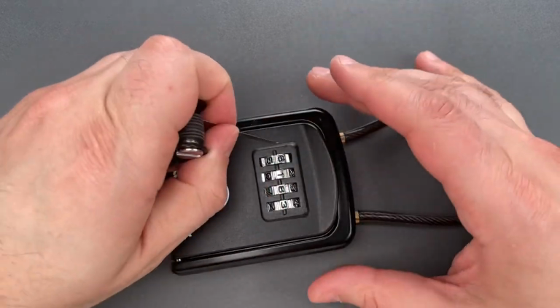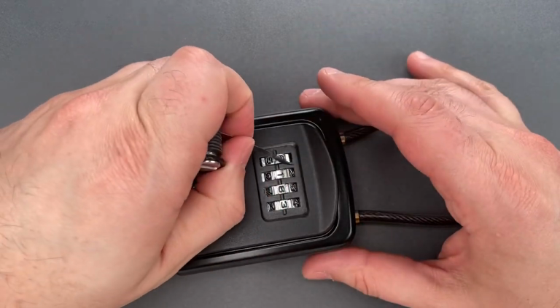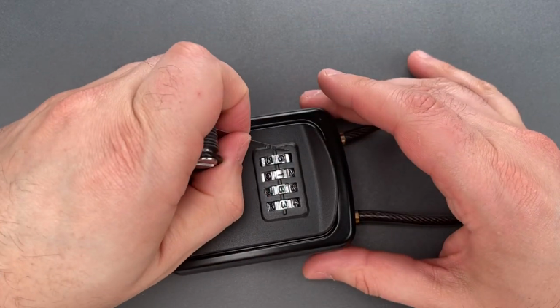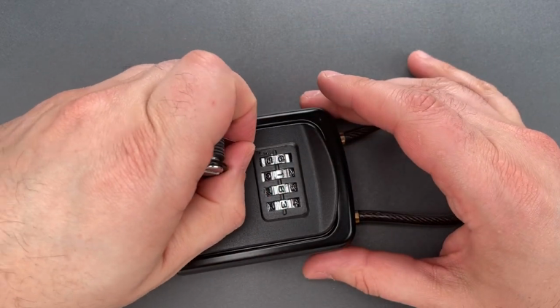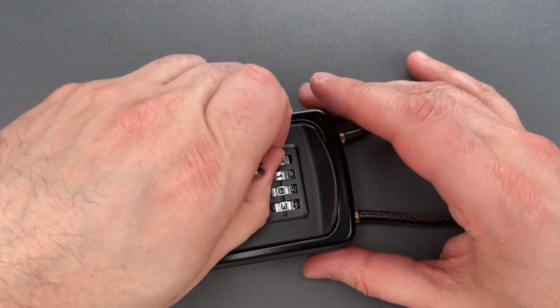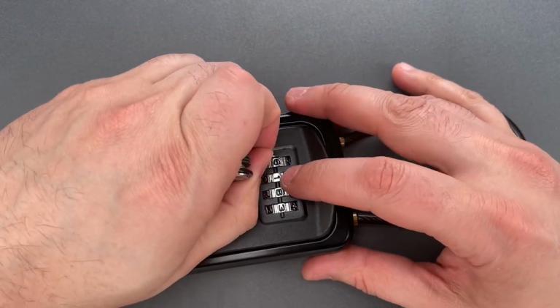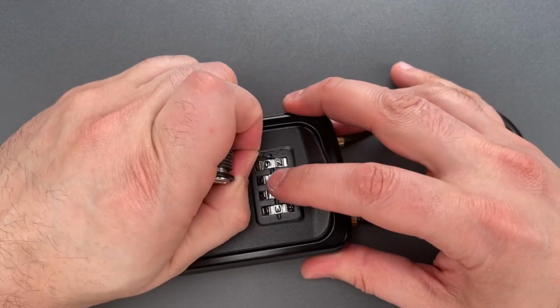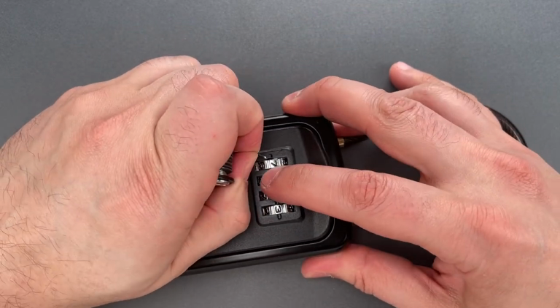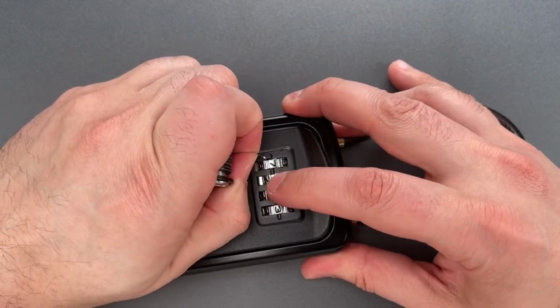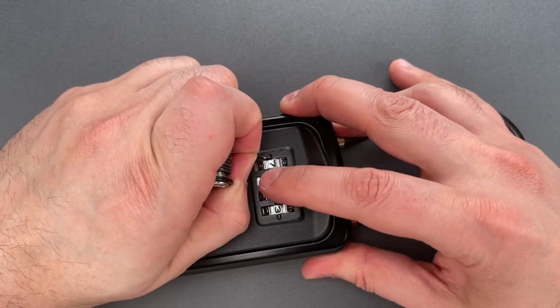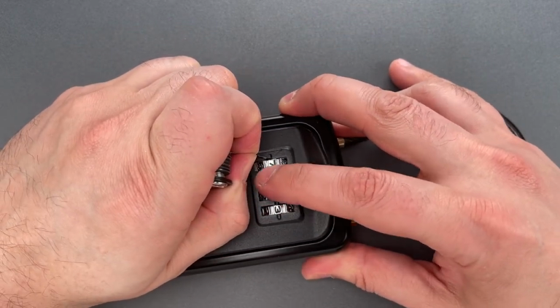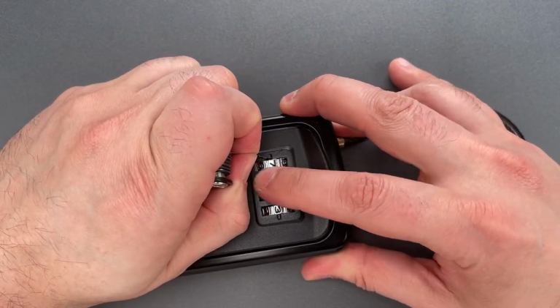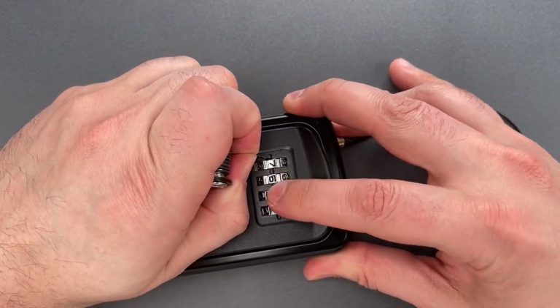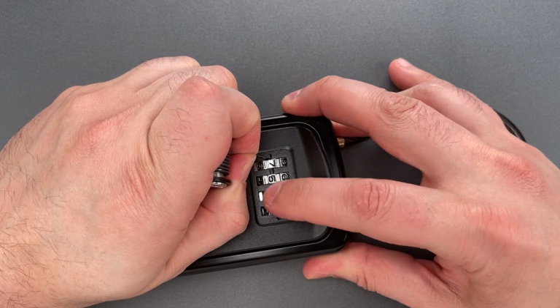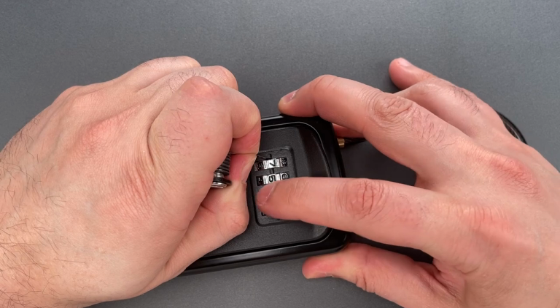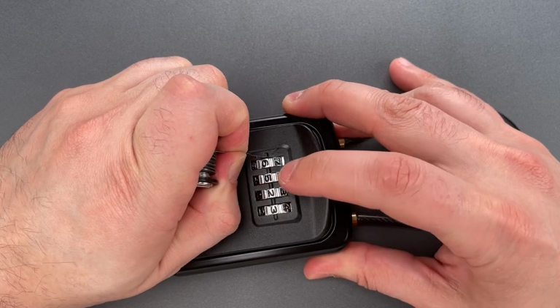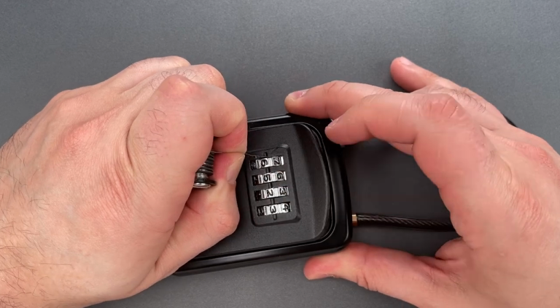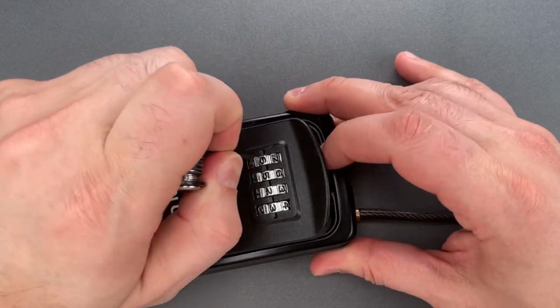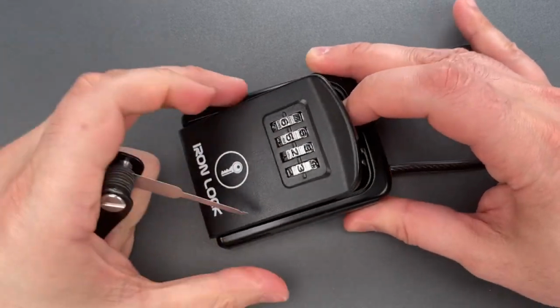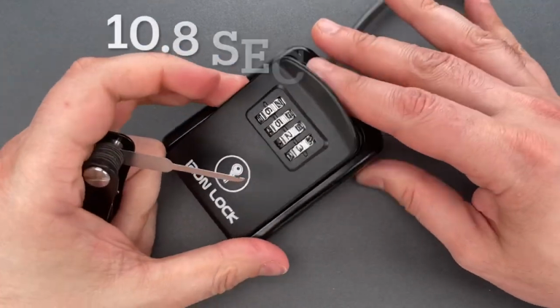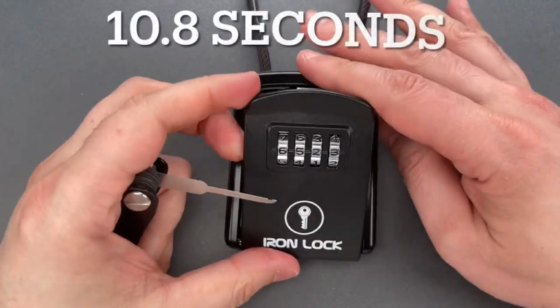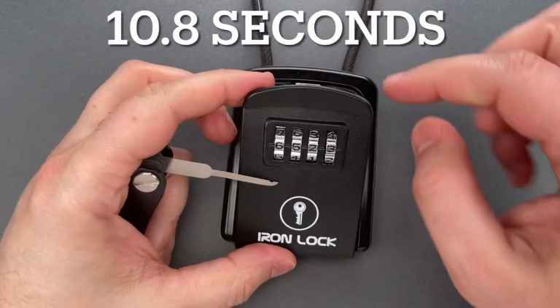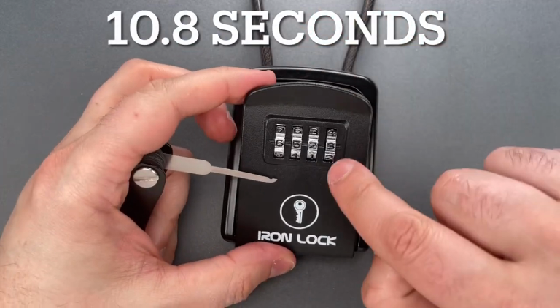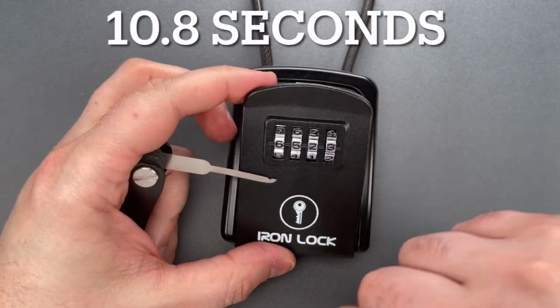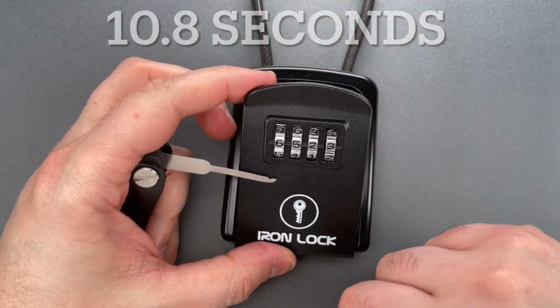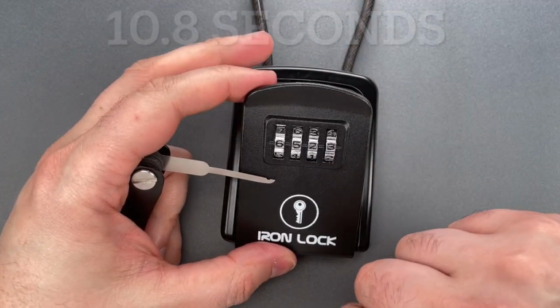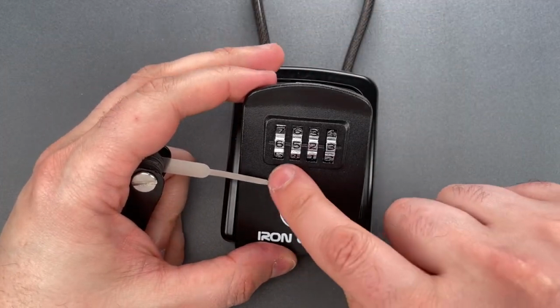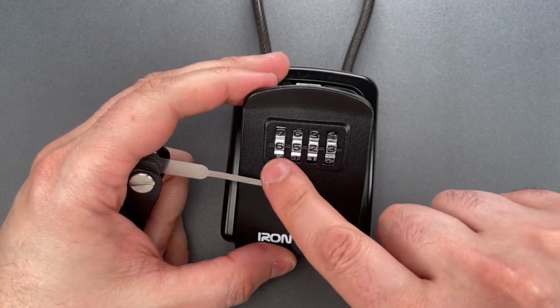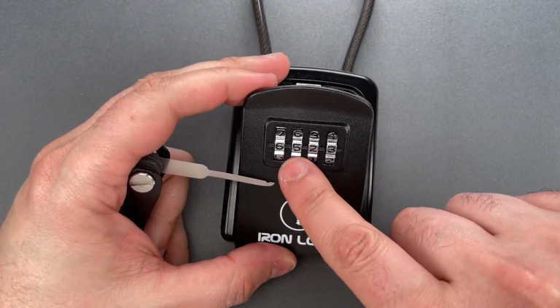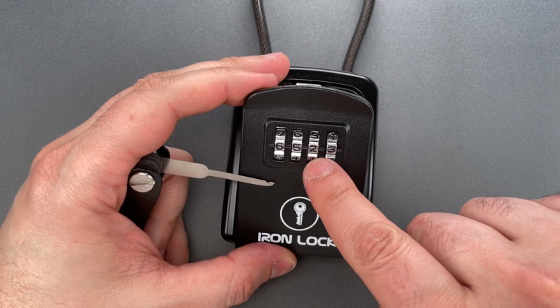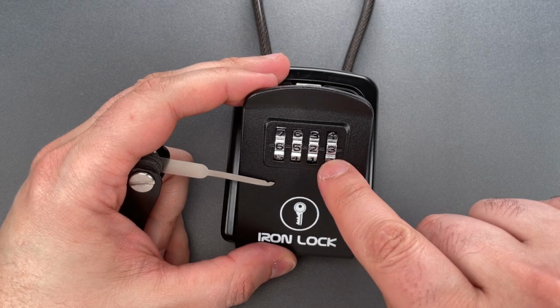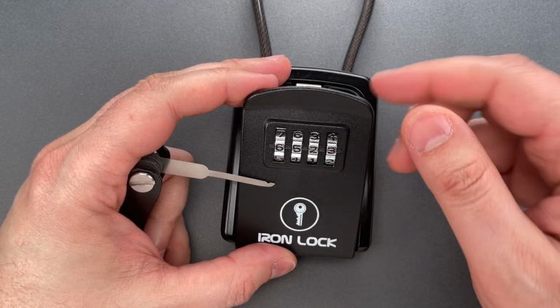Okay, that's the first digit. Second, third, and apparently the fourth one was already on the correct digit. Six, five, two, three.